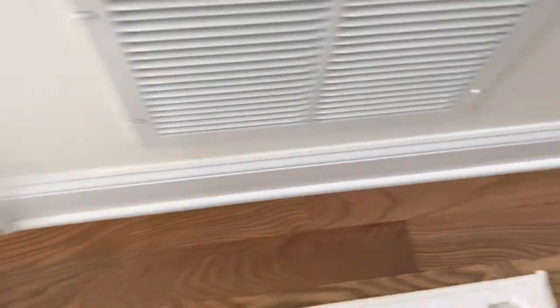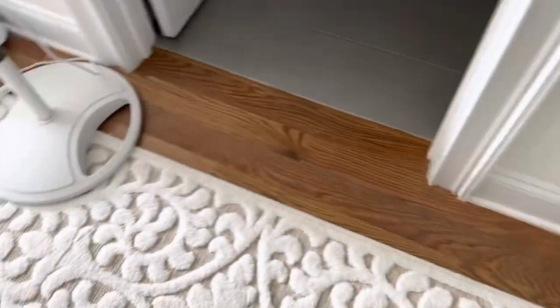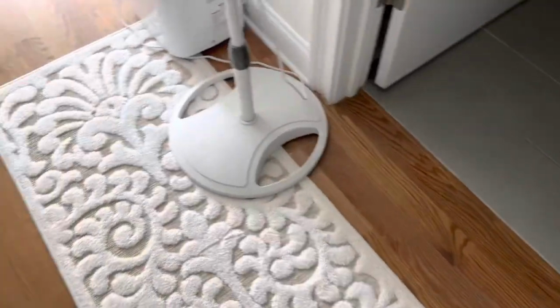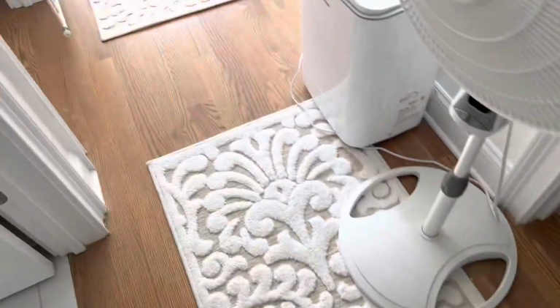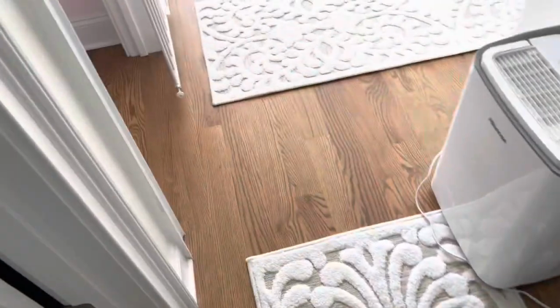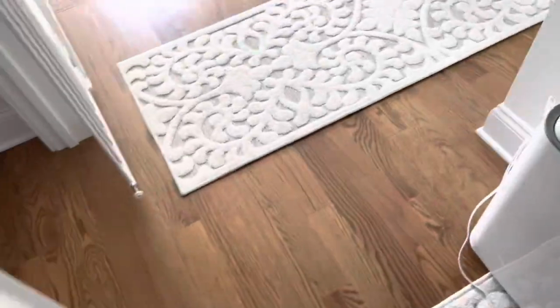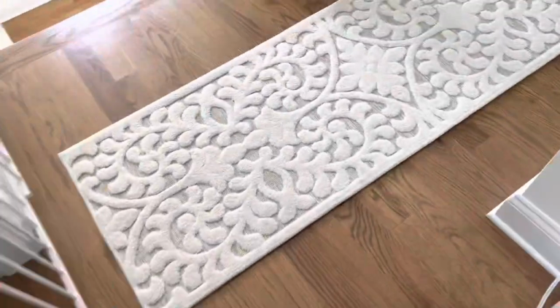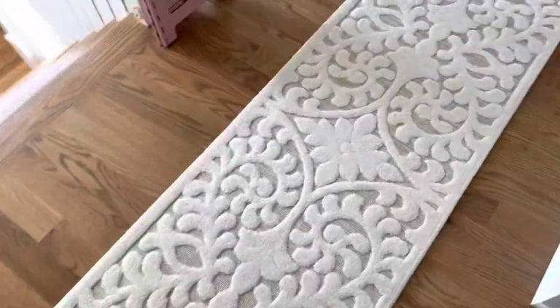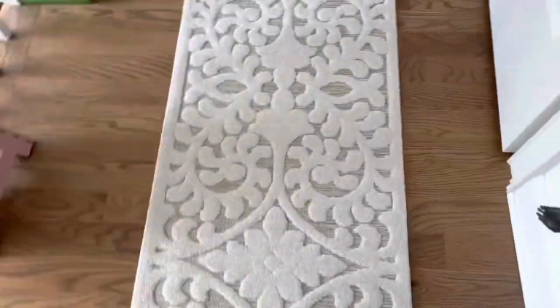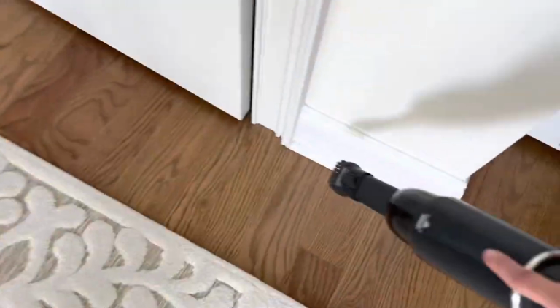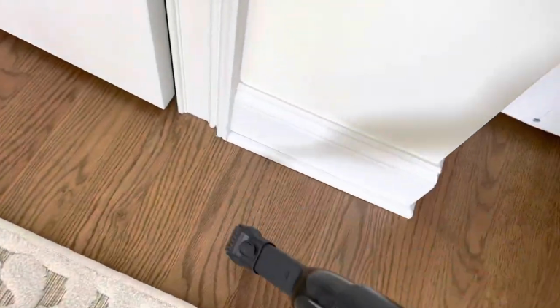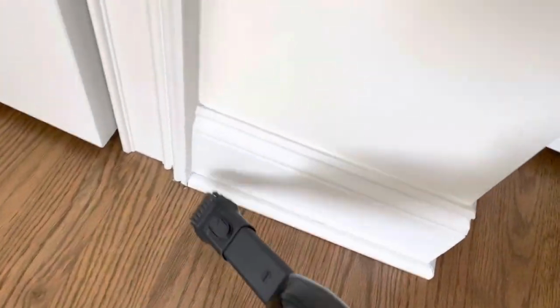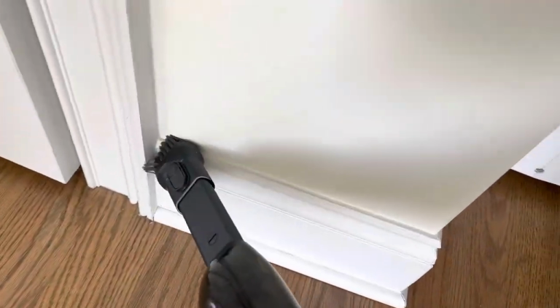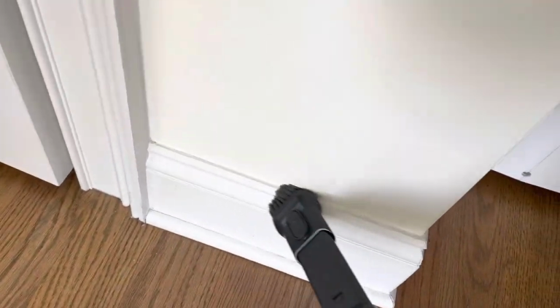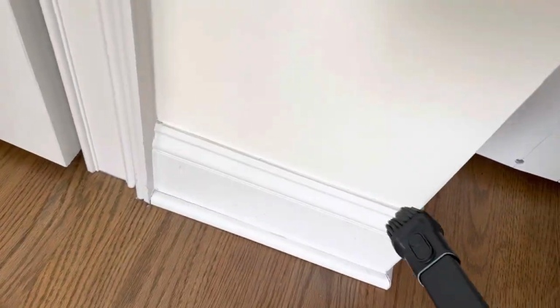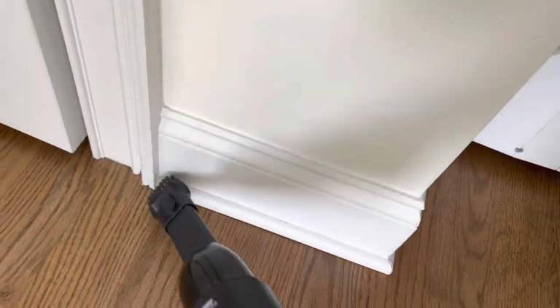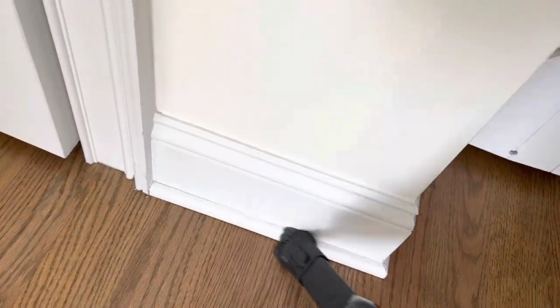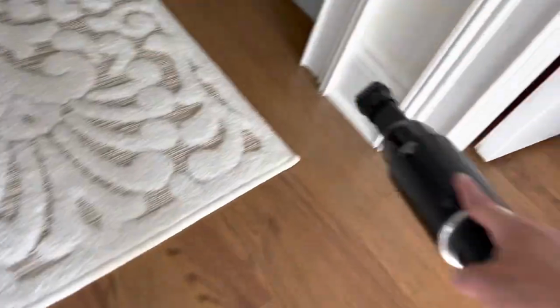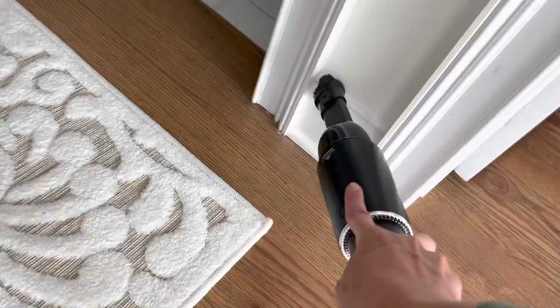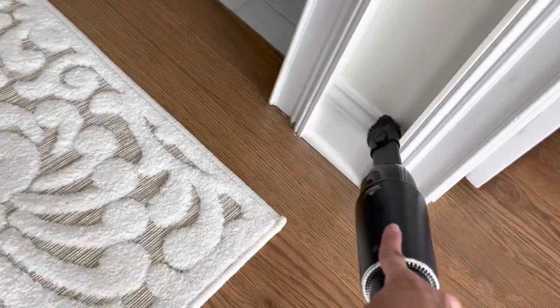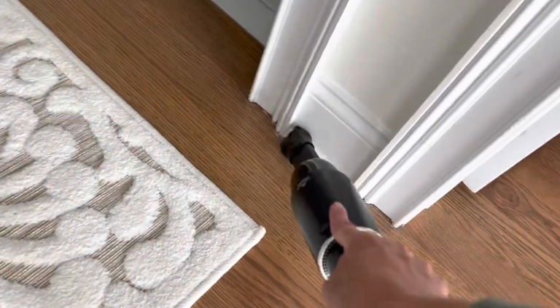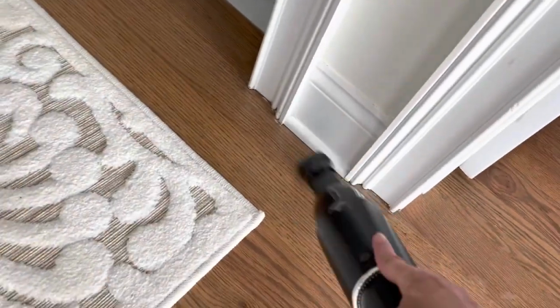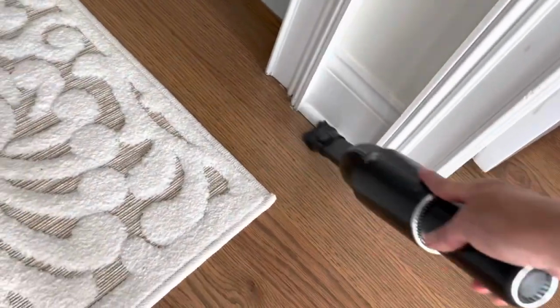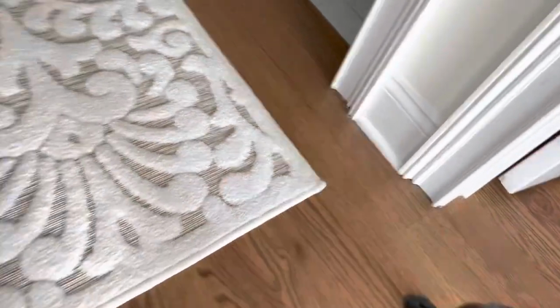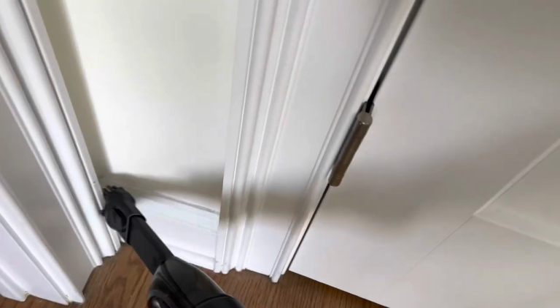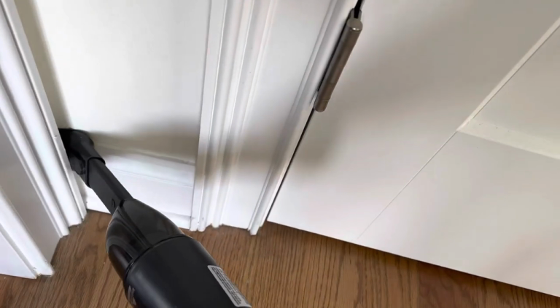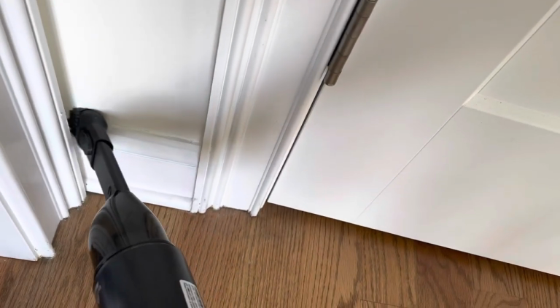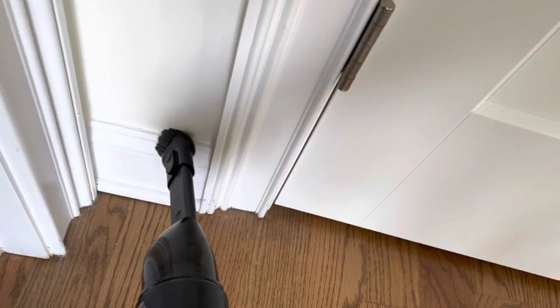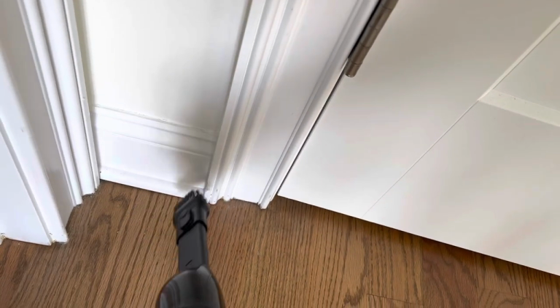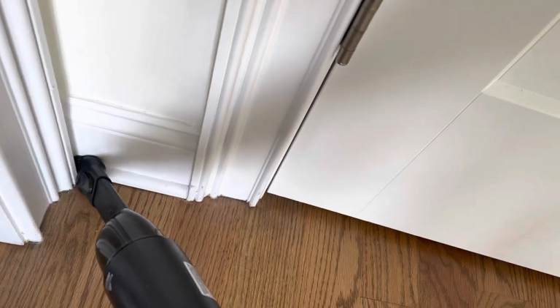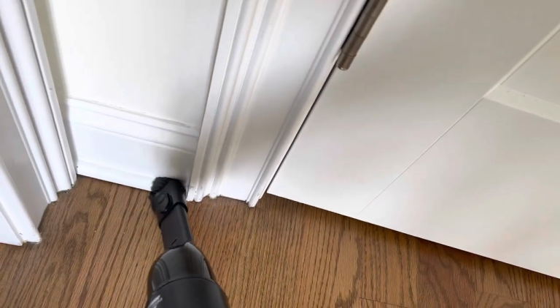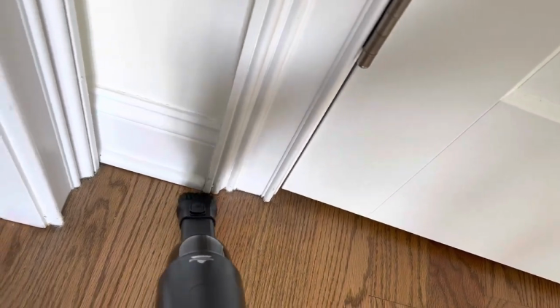This hallway gets so dusty because I have a very large window and the dust just attracts and builds. I feel like the very next day there's dust again all over the floor.